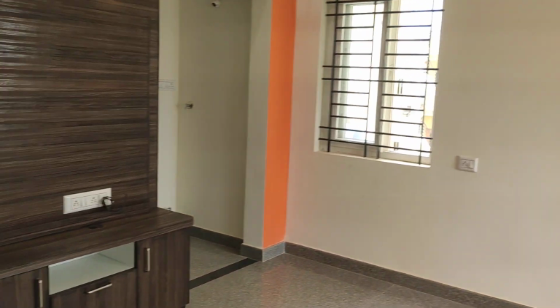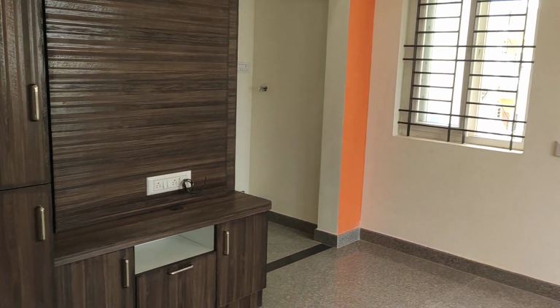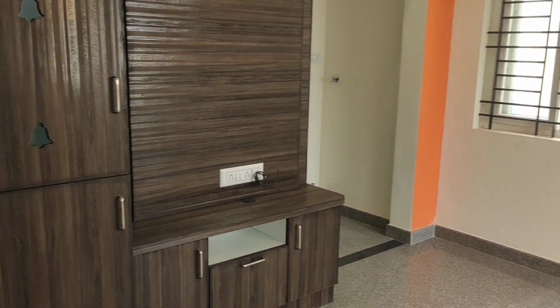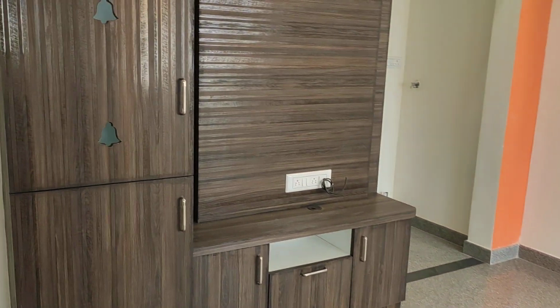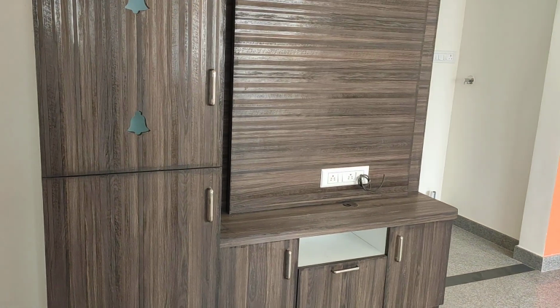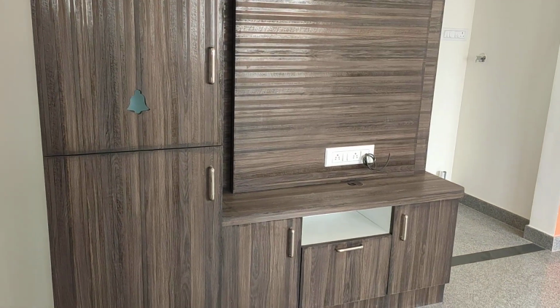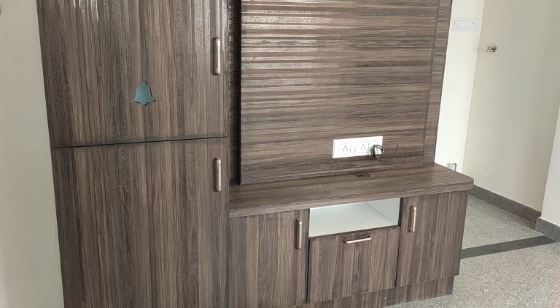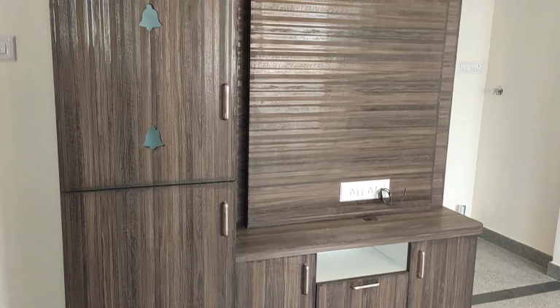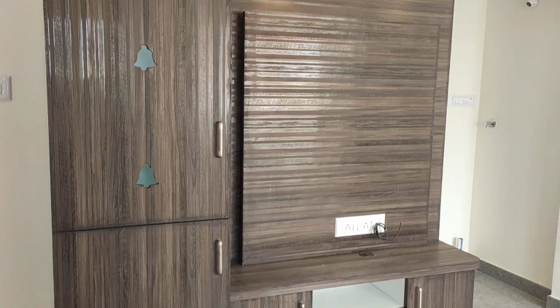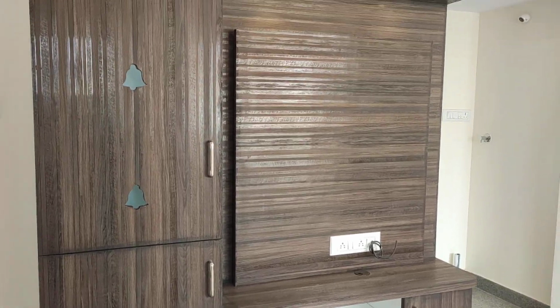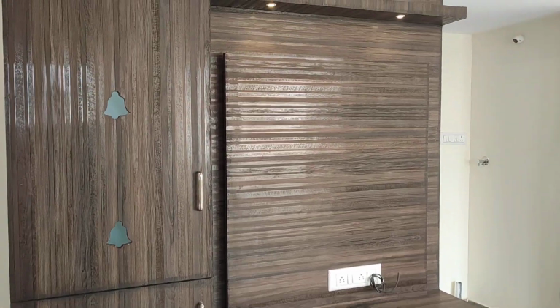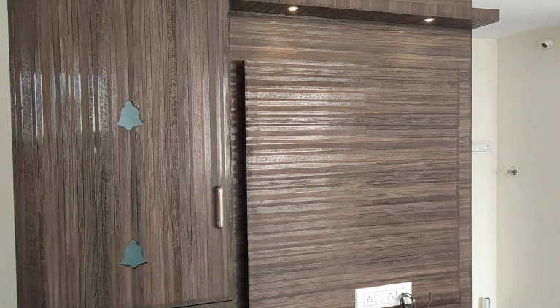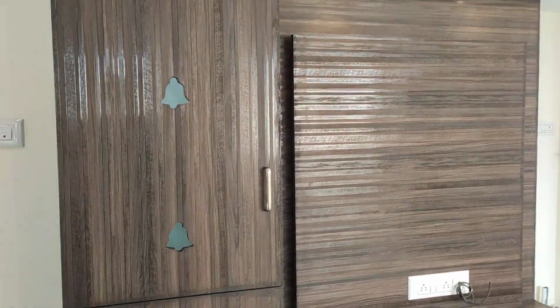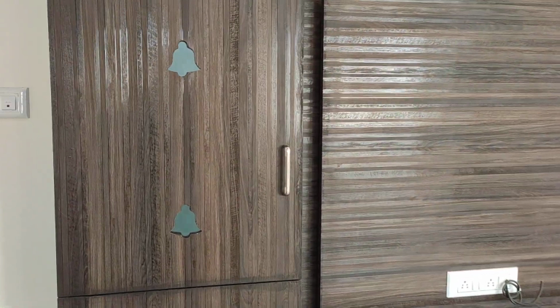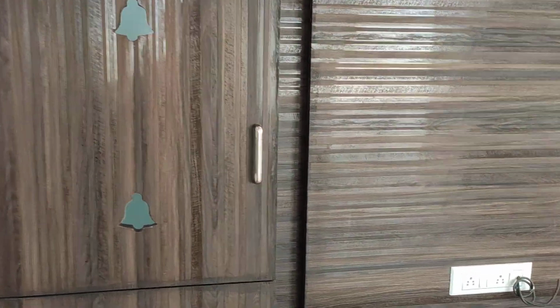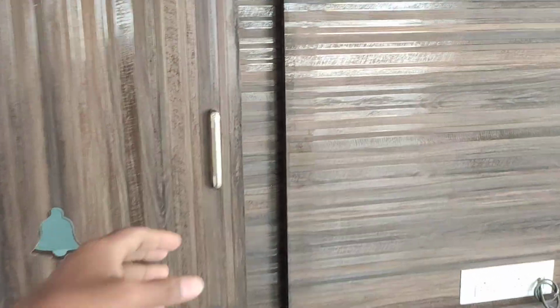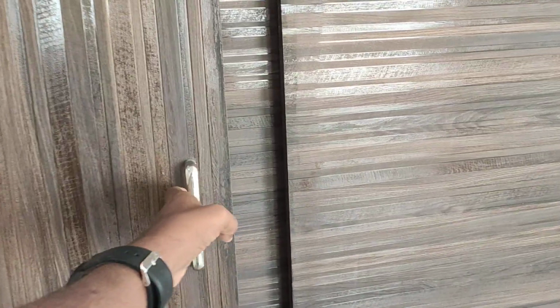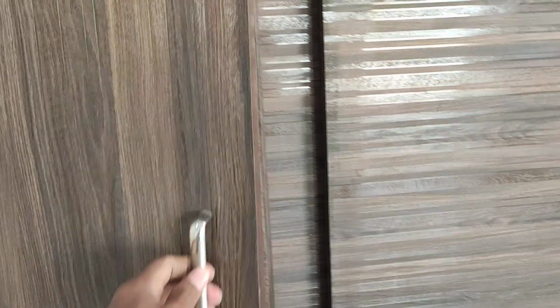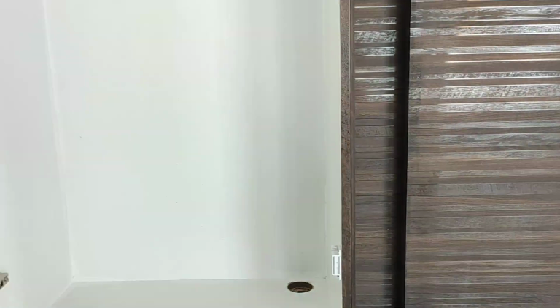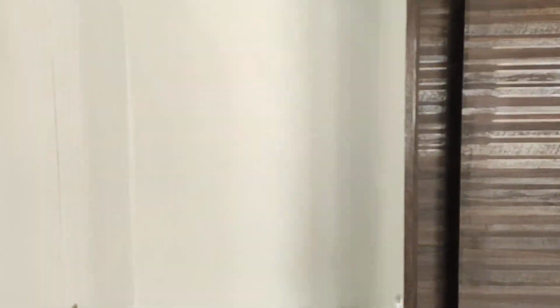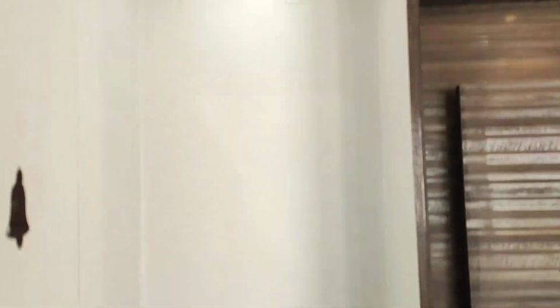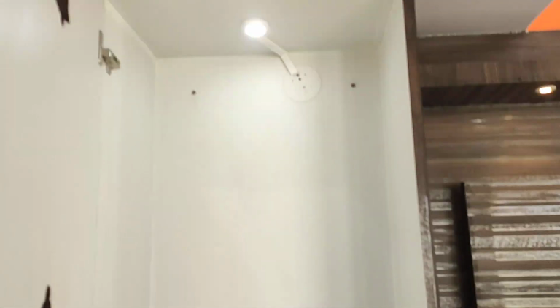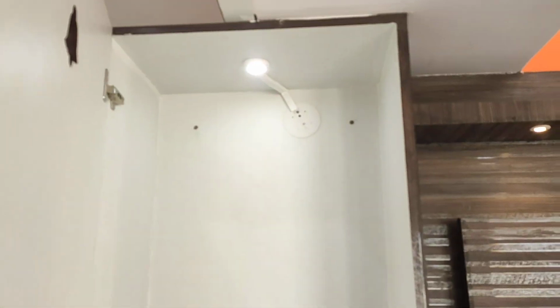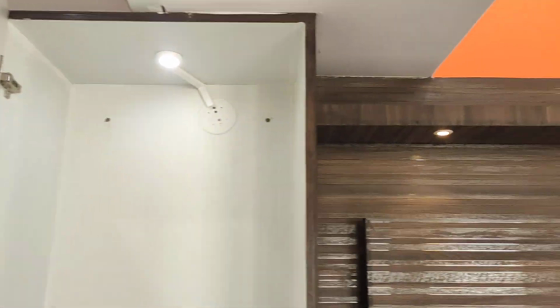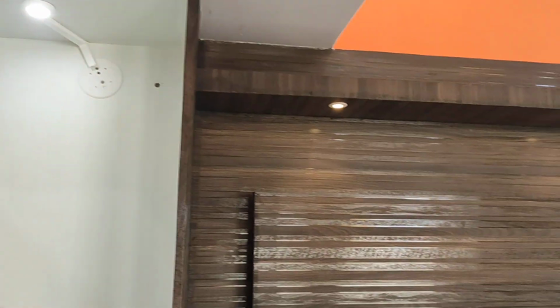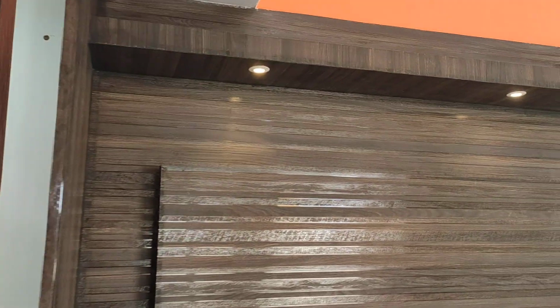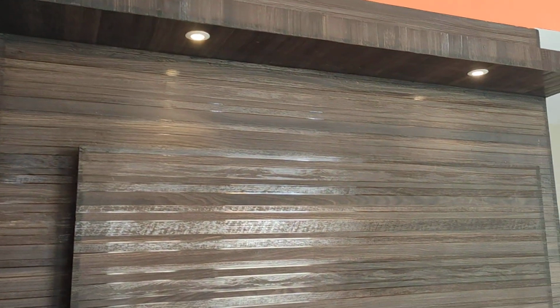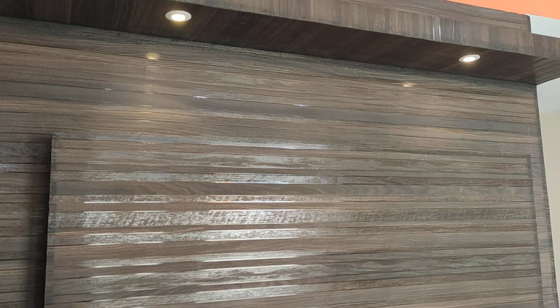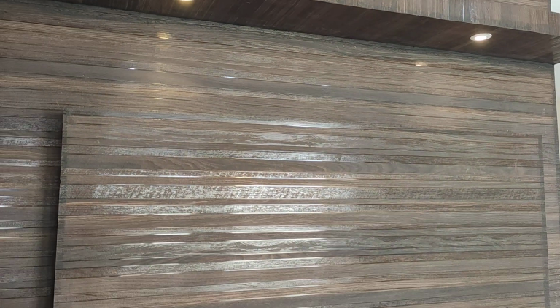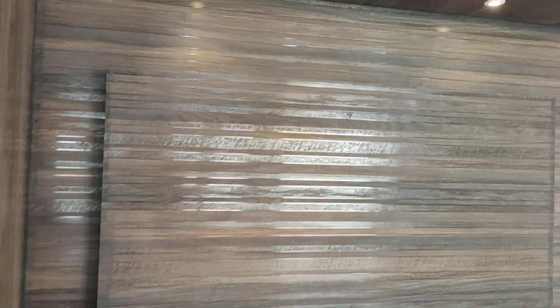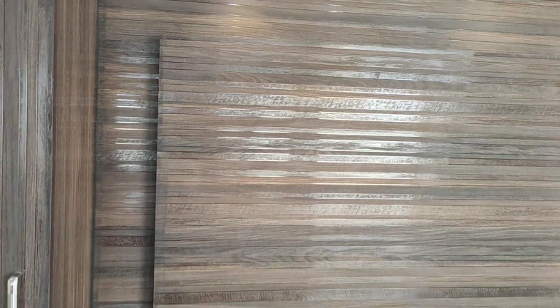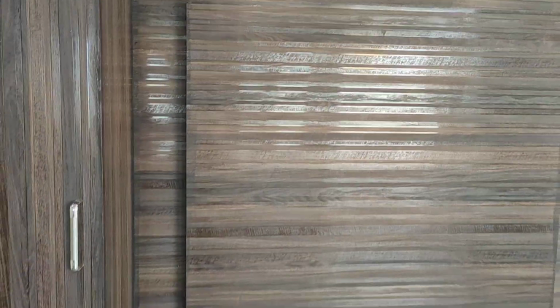Here is a nice TV cabin and also a Pooja wardrobe. The owner has given a light for this also — they put fancy lights.